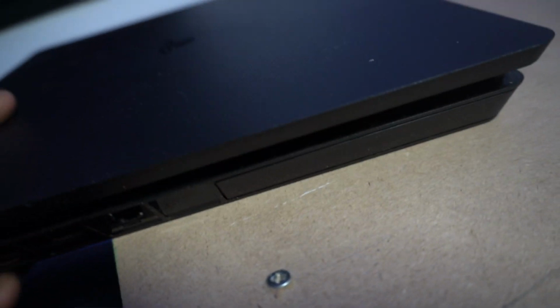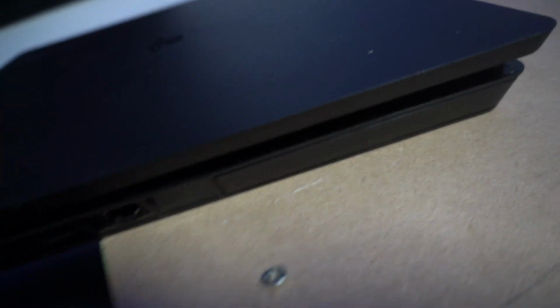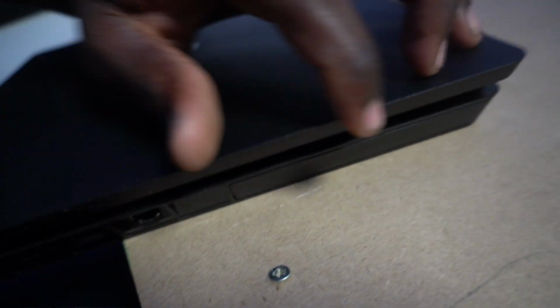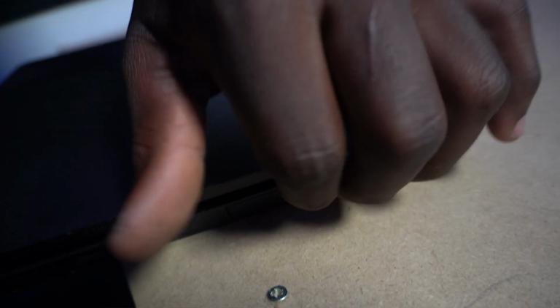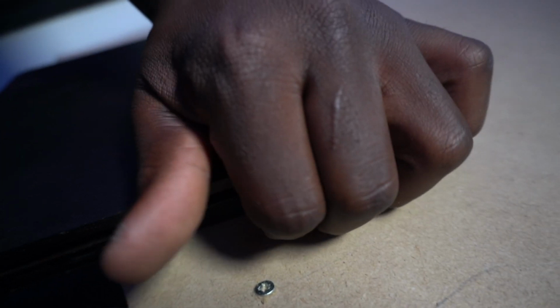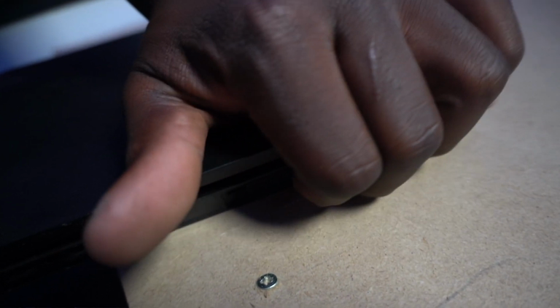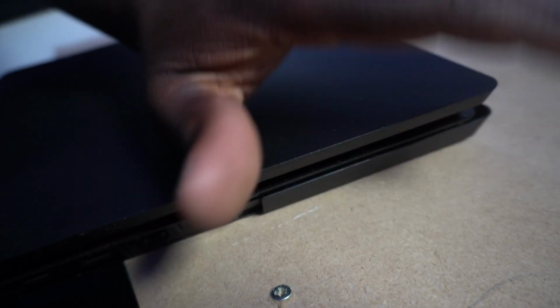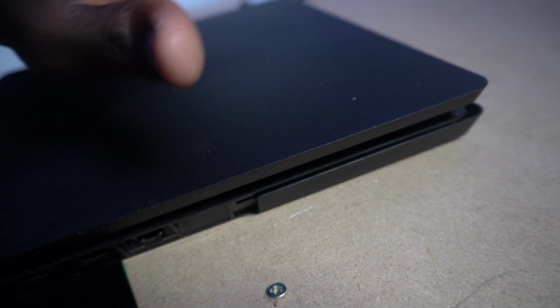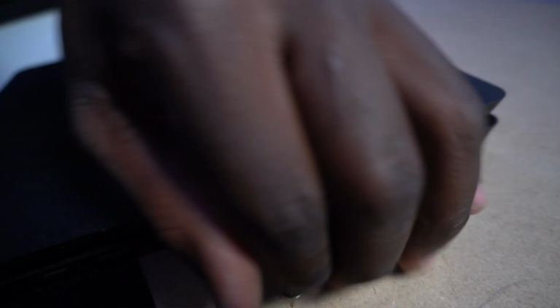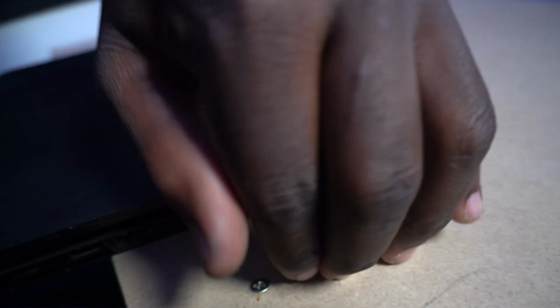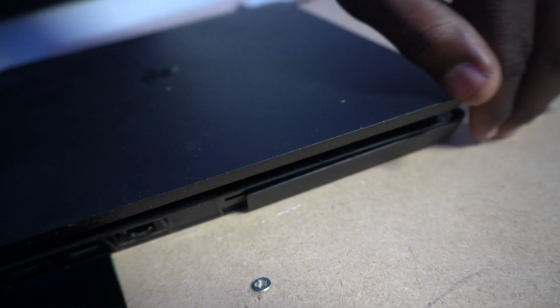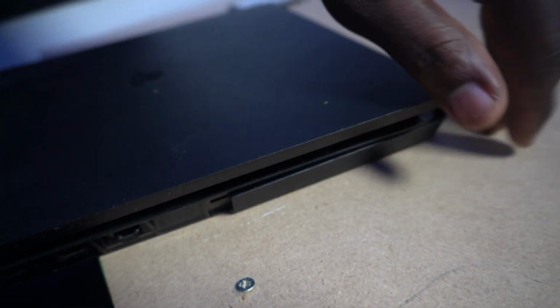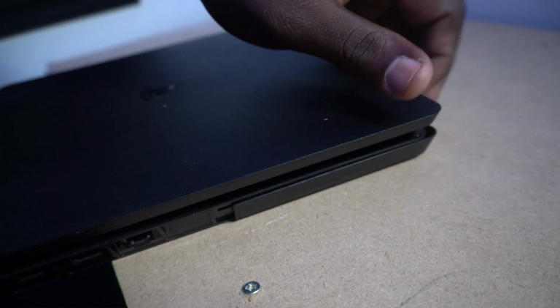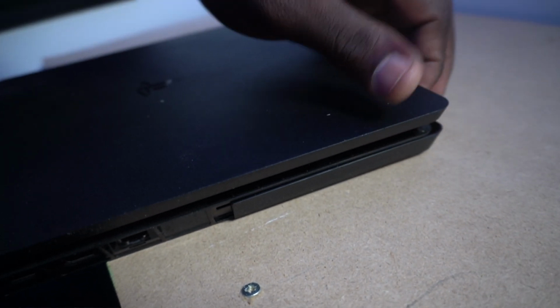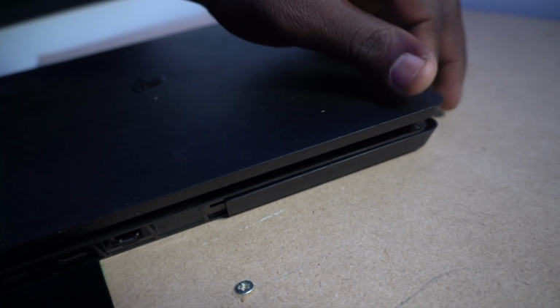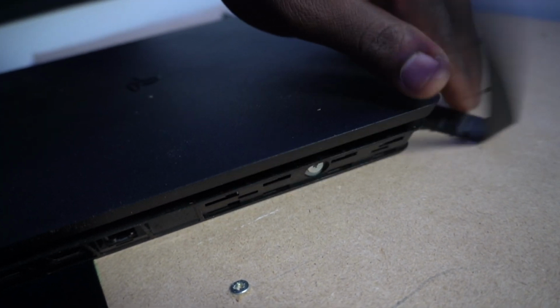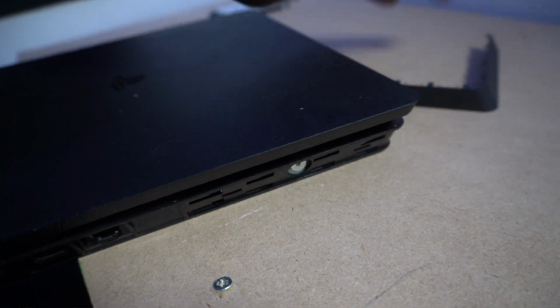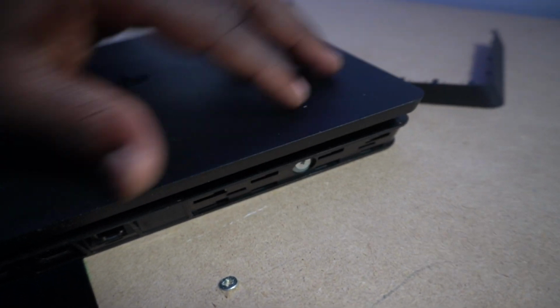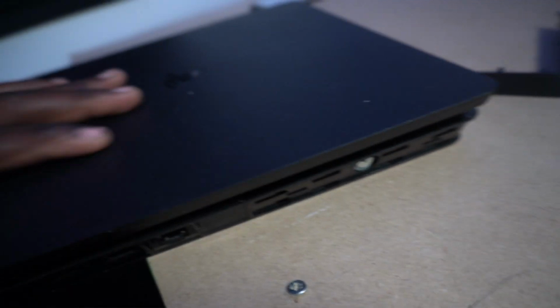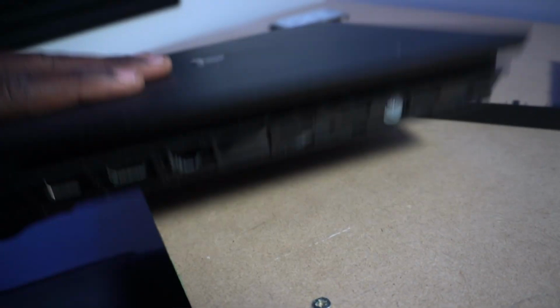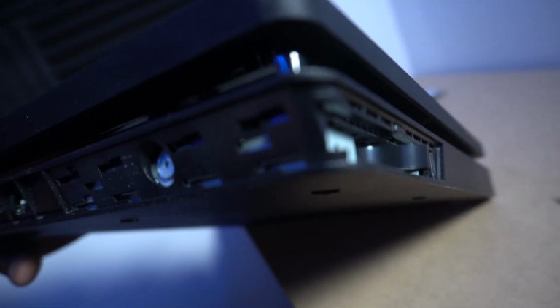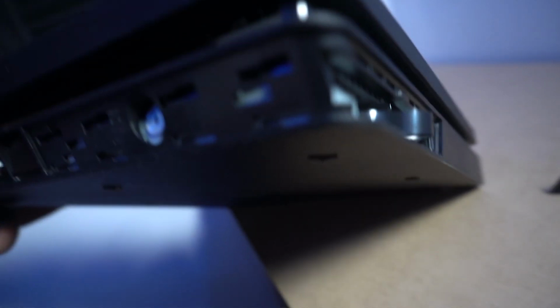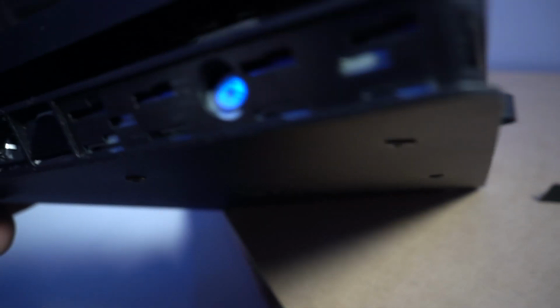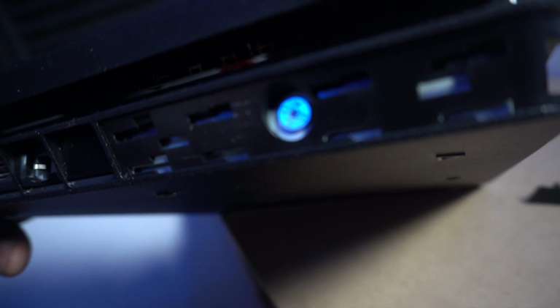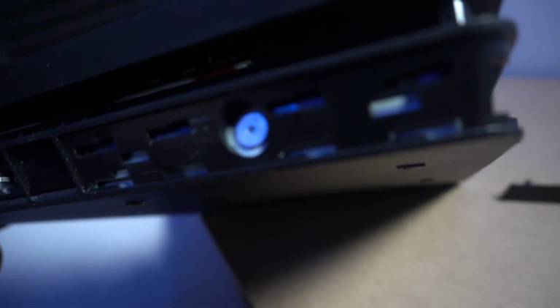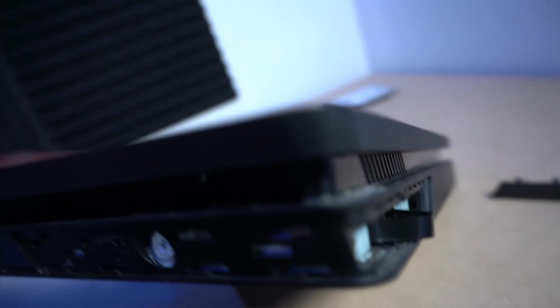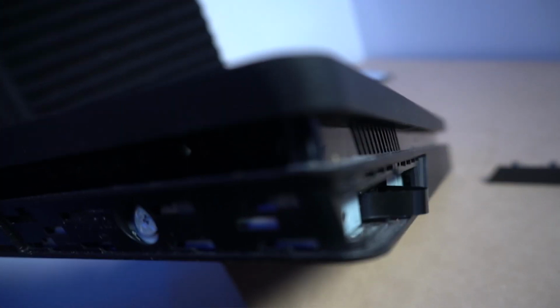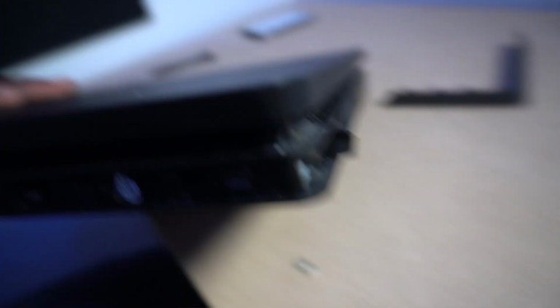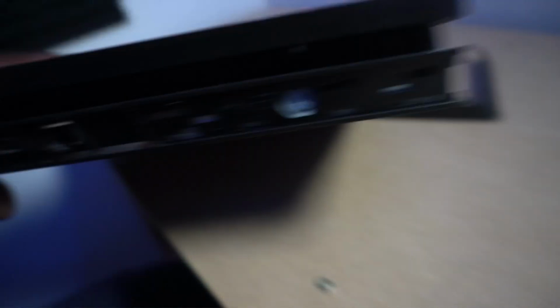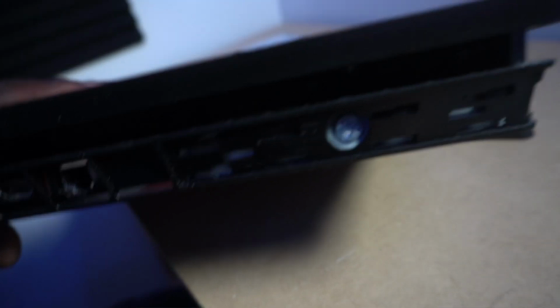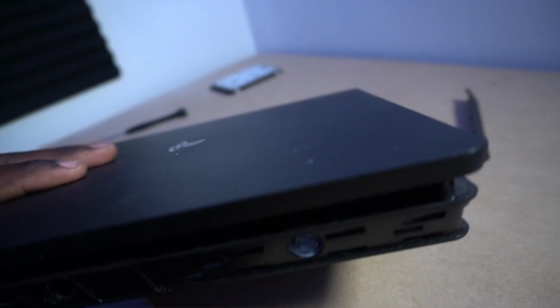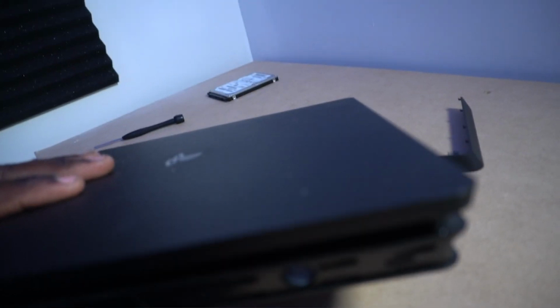To get this slot out, all you got to do is just push it like this — just slide your finger this way and the slot comes off. Now, after you take that one Phillips screw out, just pull the hard drive out, and then I'll show you guys from there.